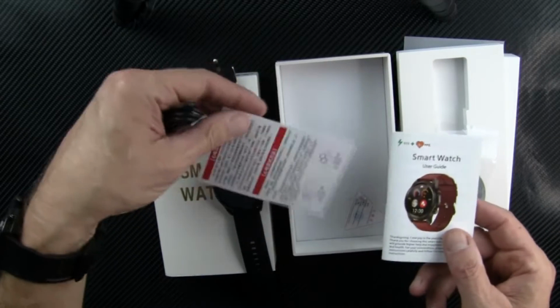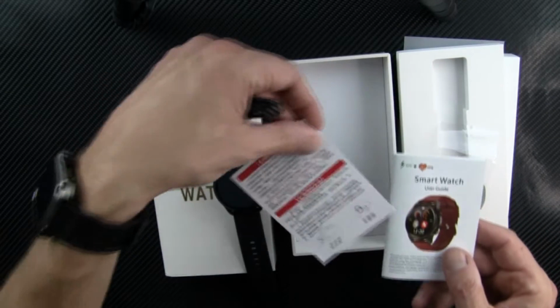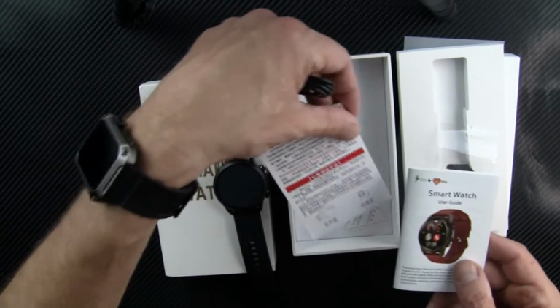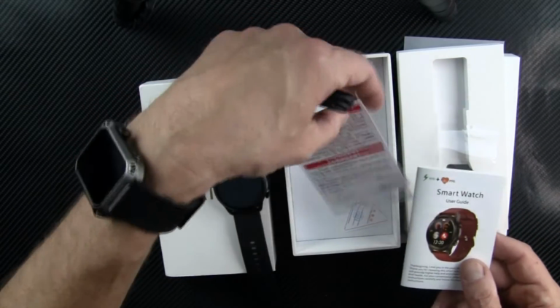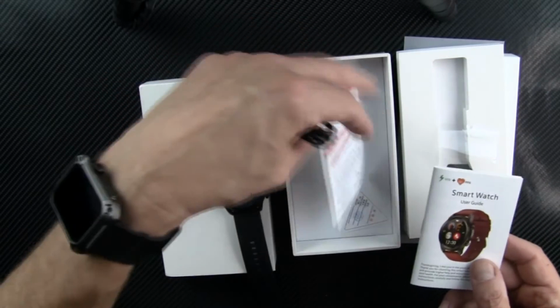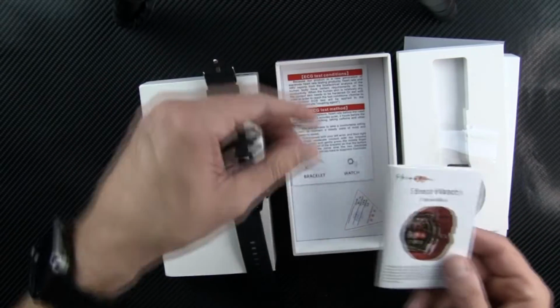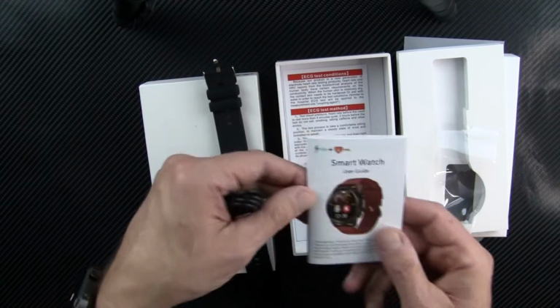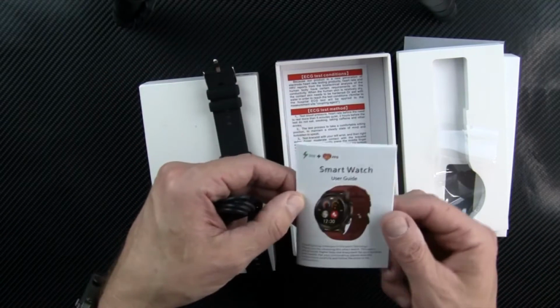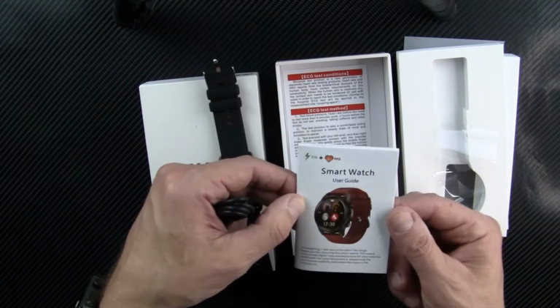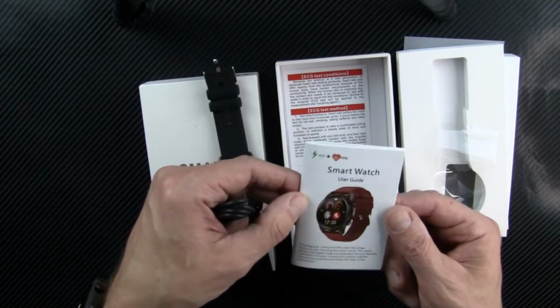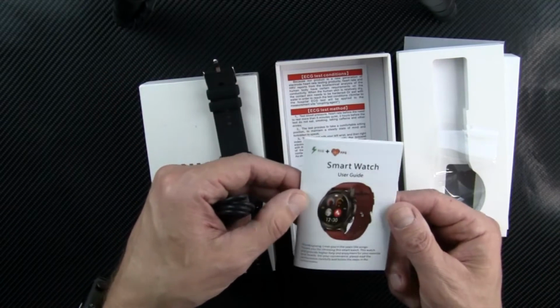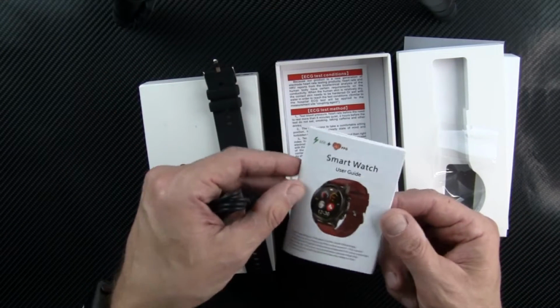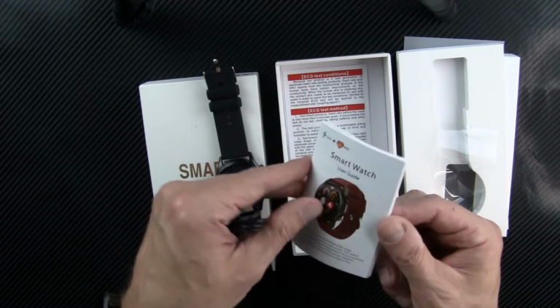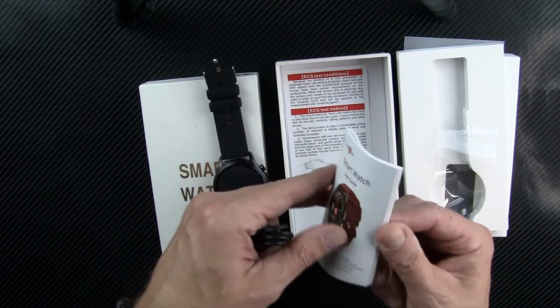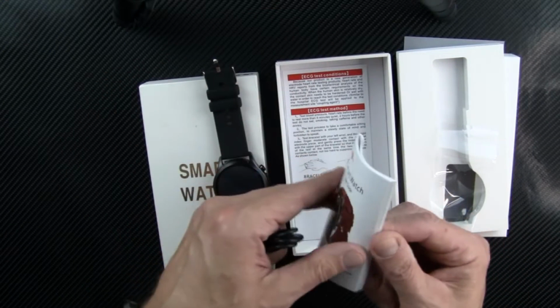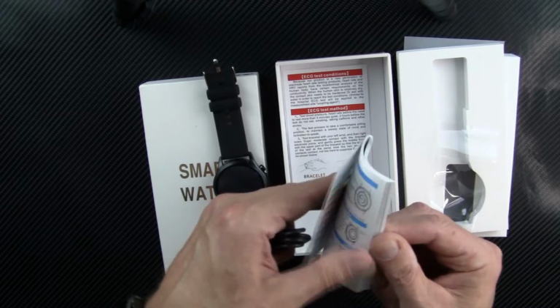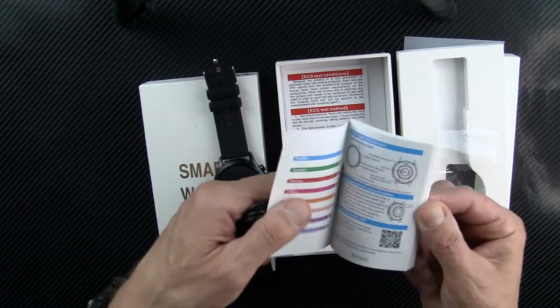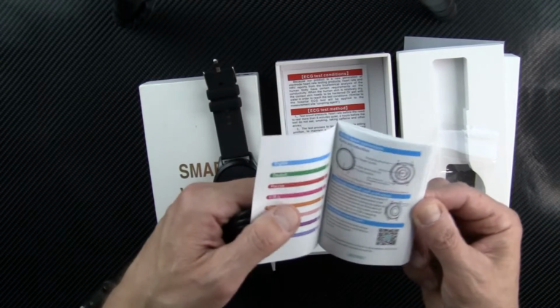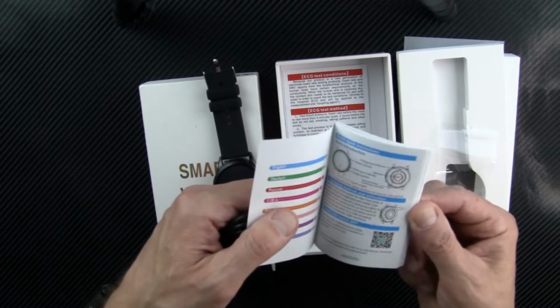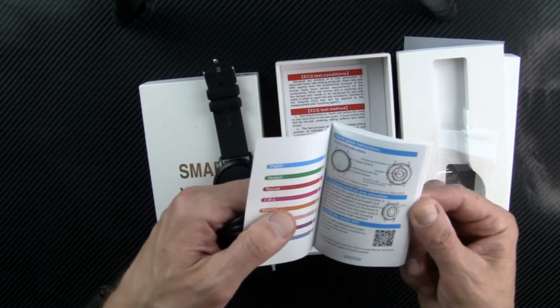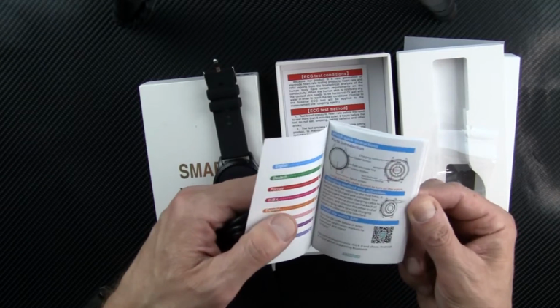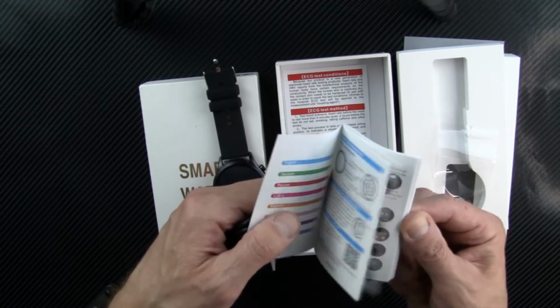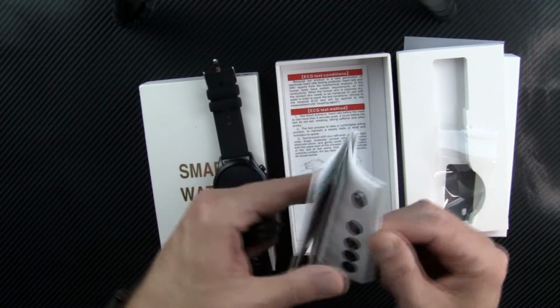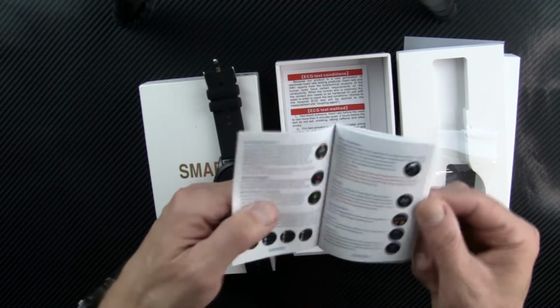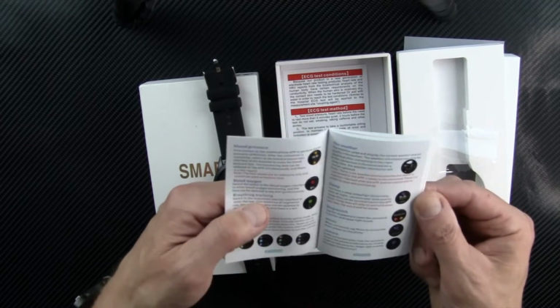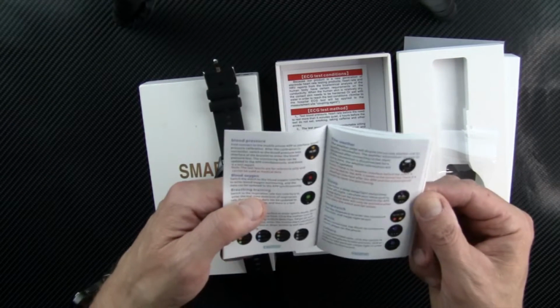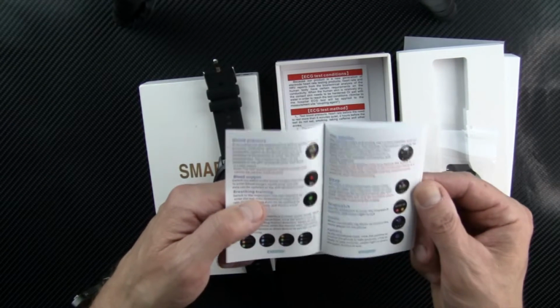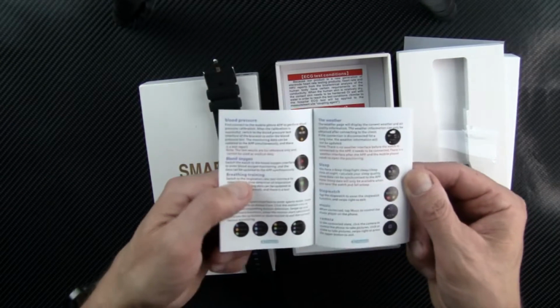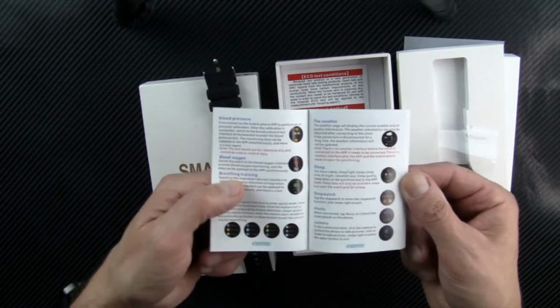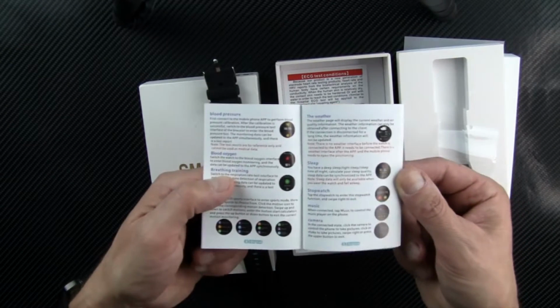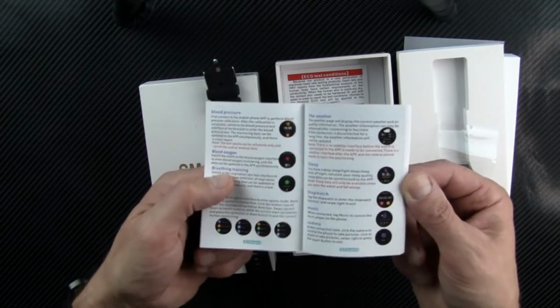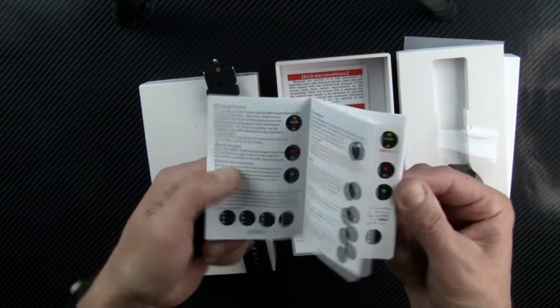I'm opening up the box here so you can see what comes with it. There's a smartwatch user manual — it's the guide. It looks fairly well illustrated.